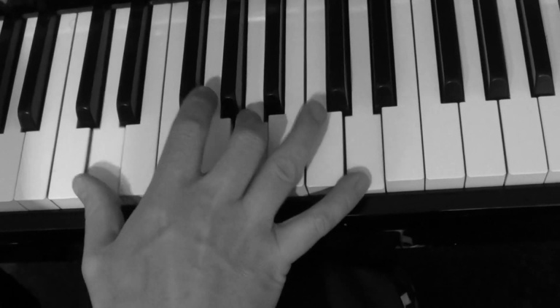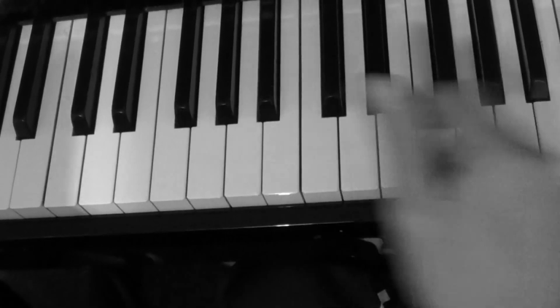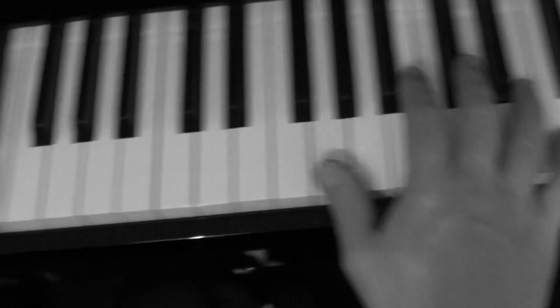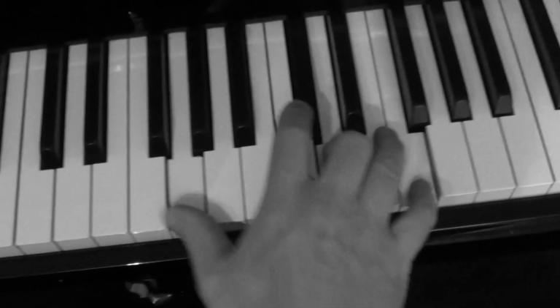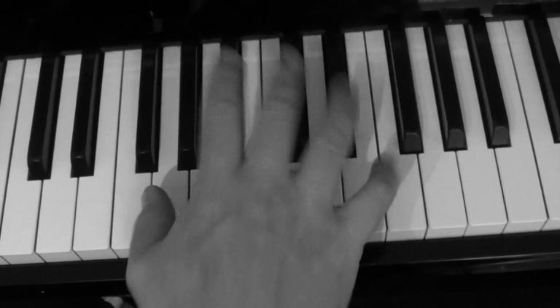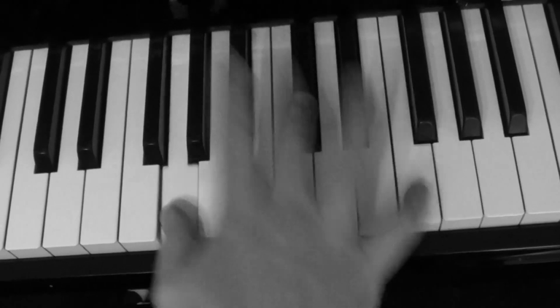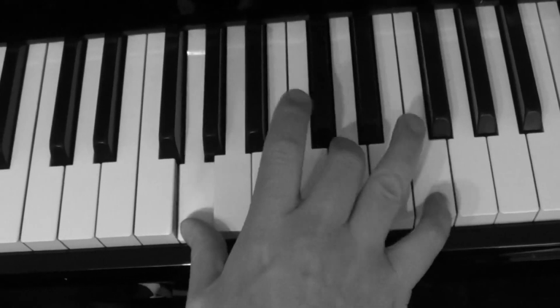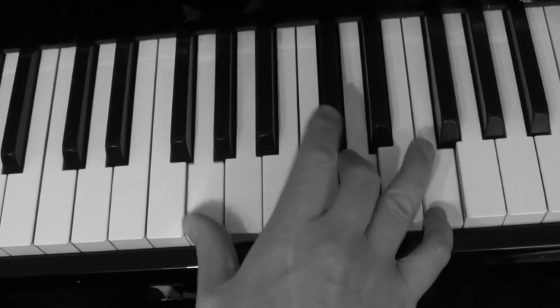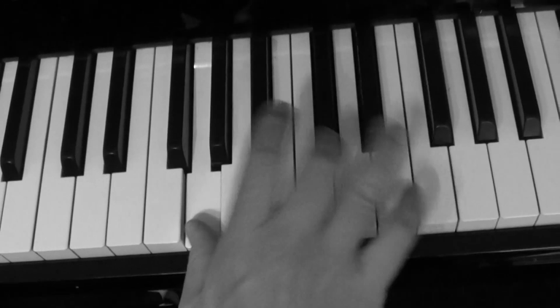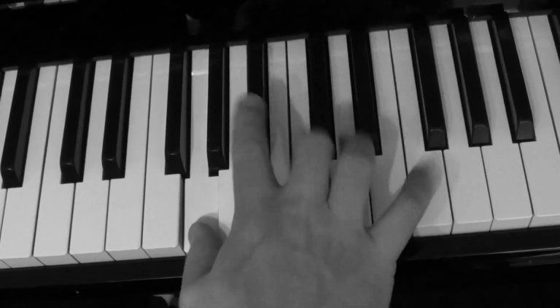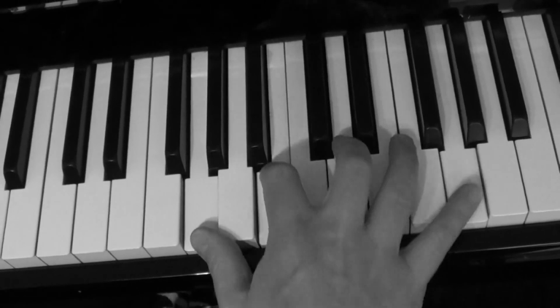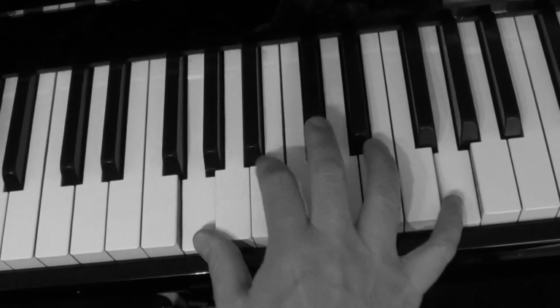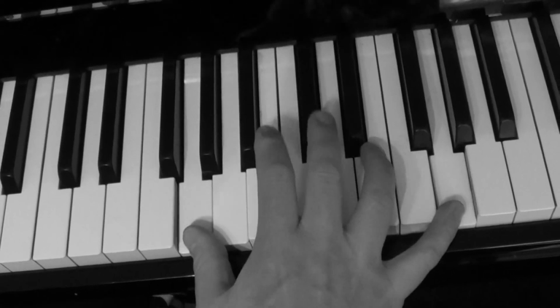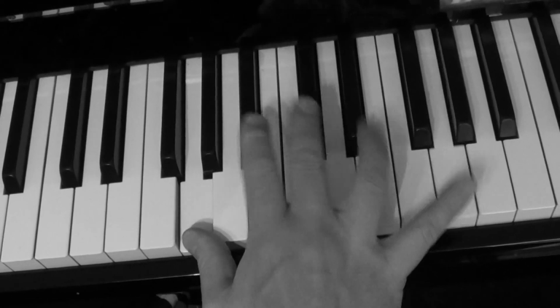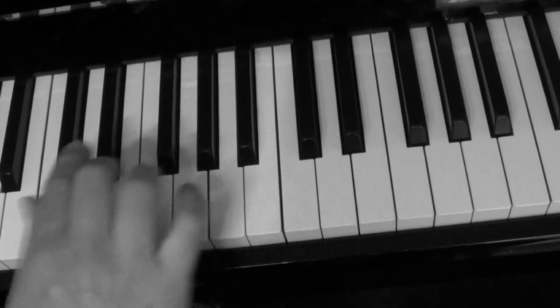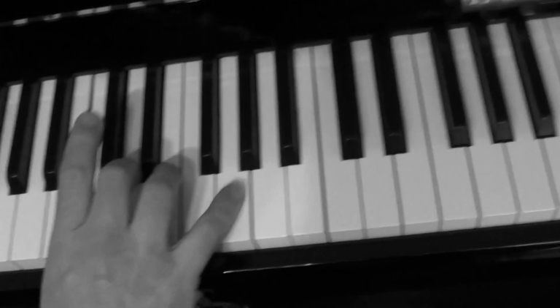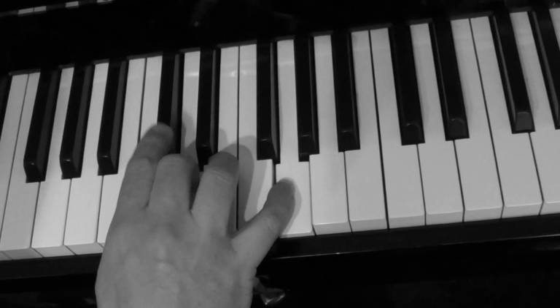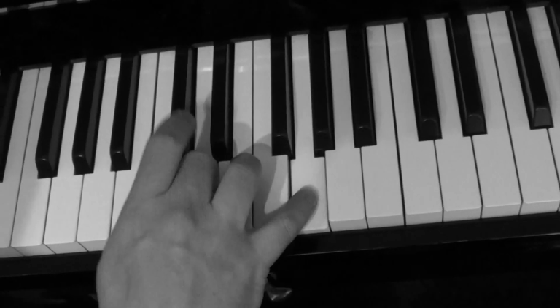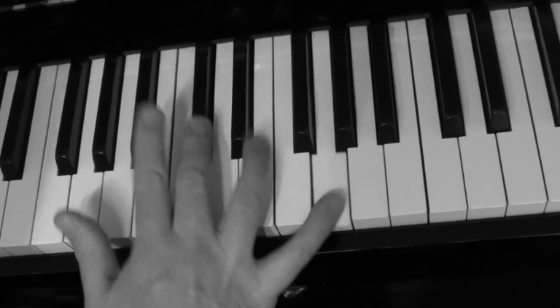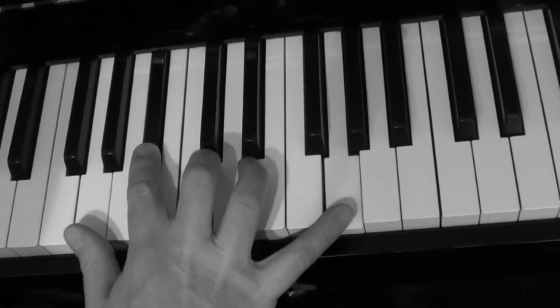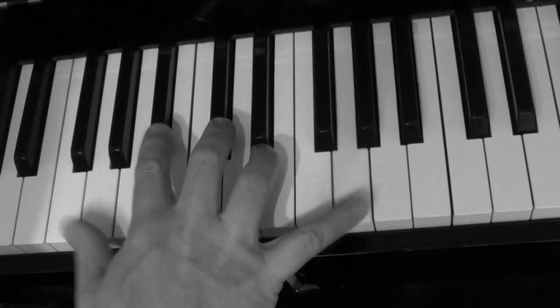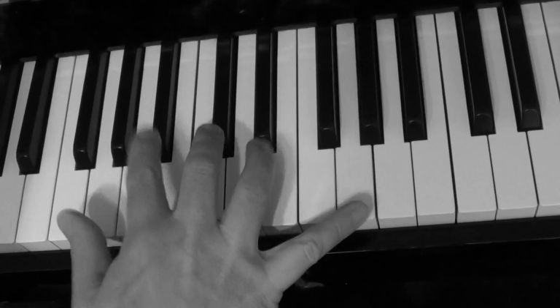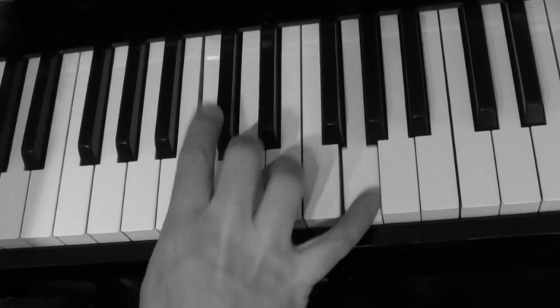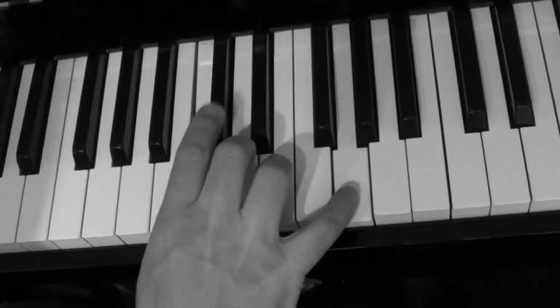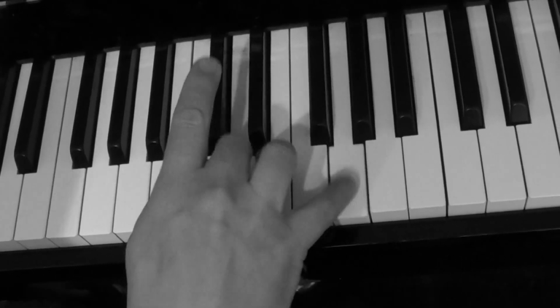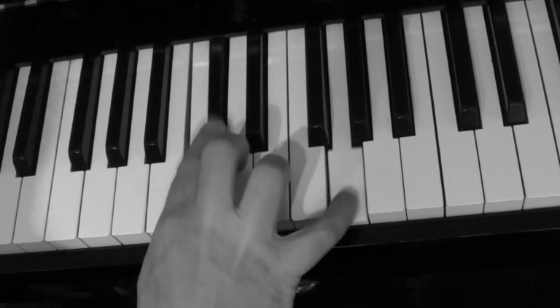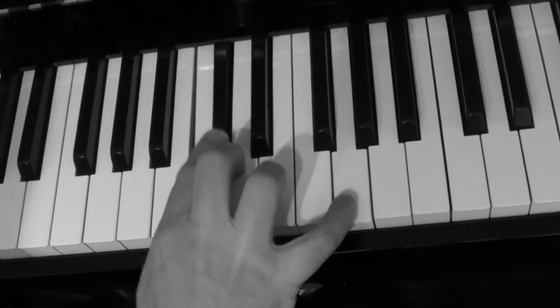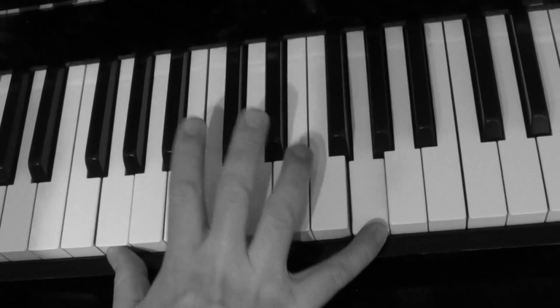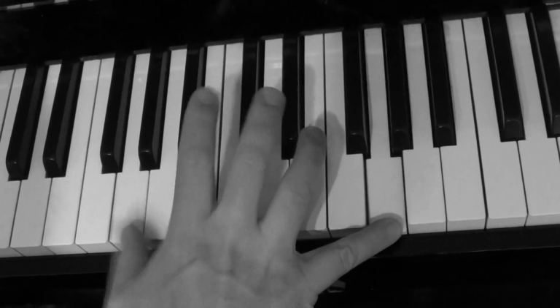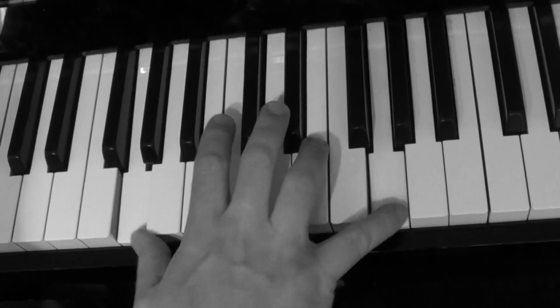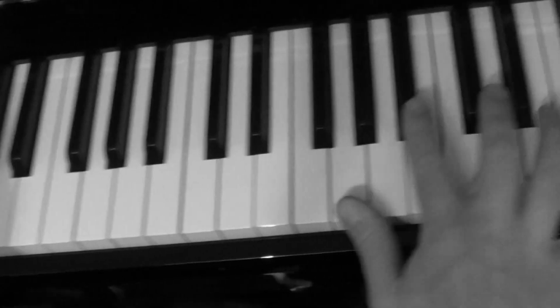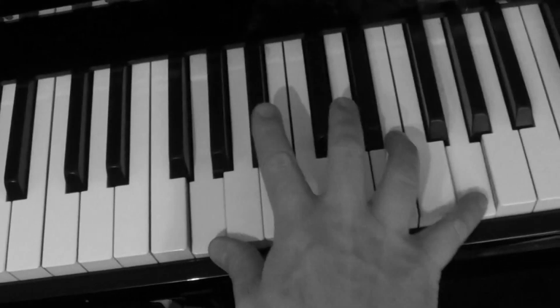And then you can just trill it. Go up an octave.